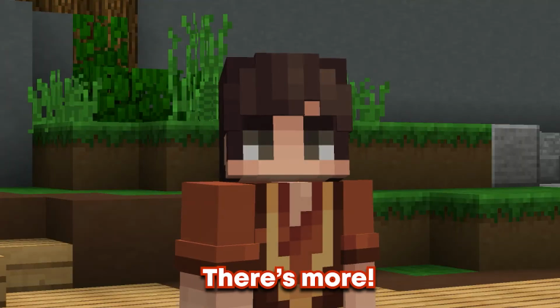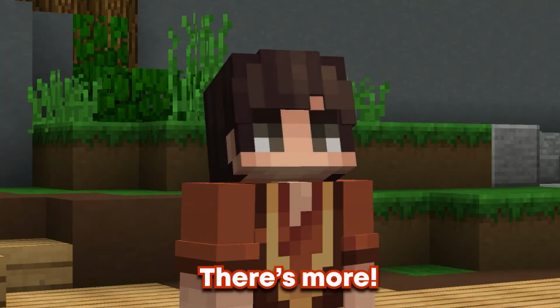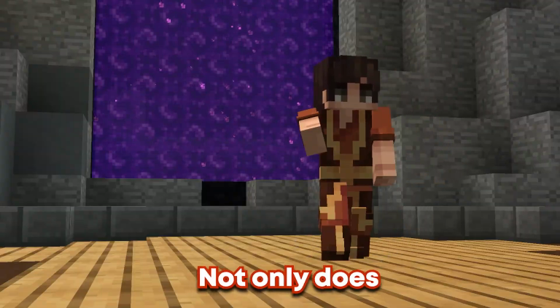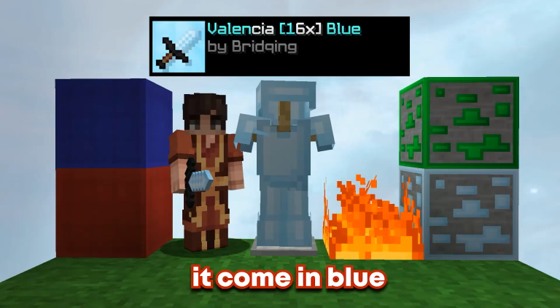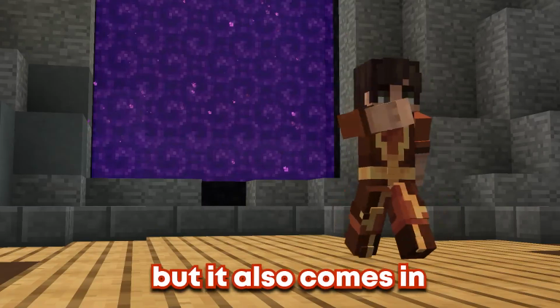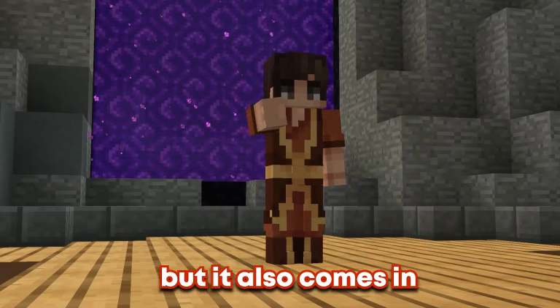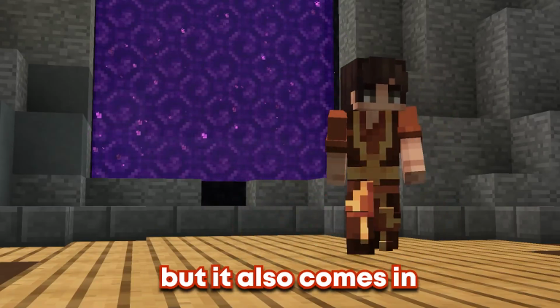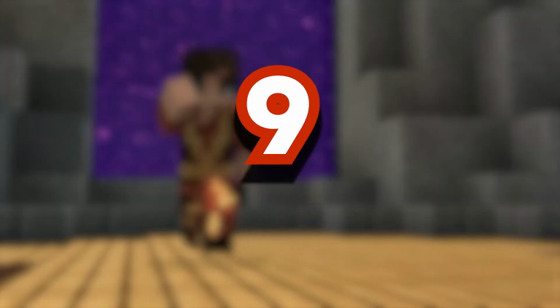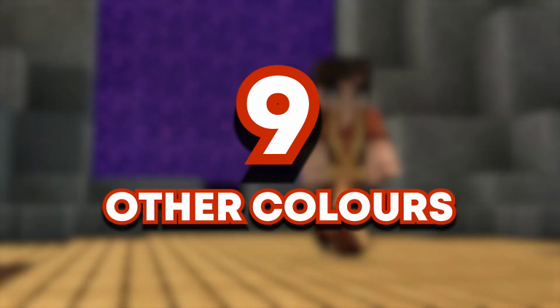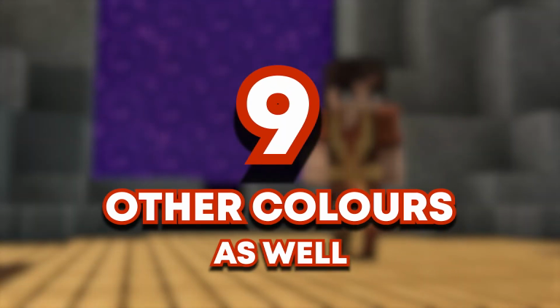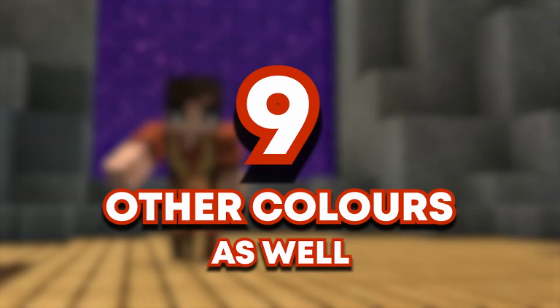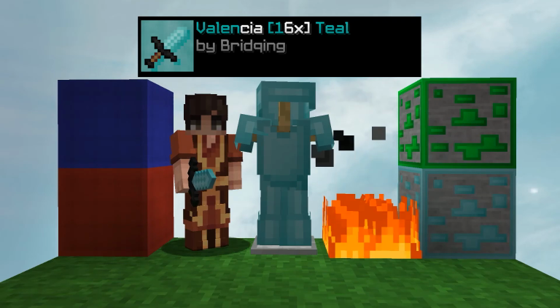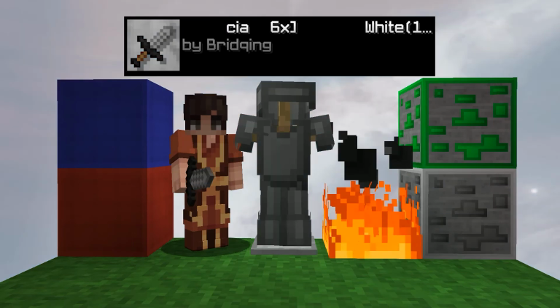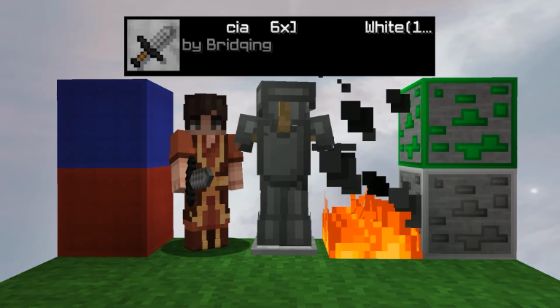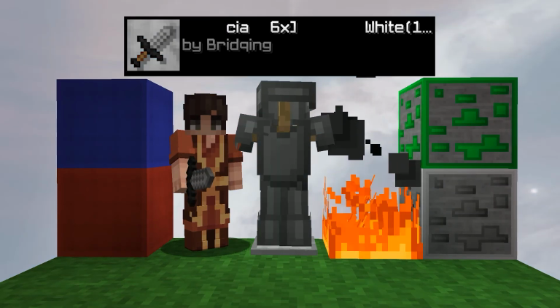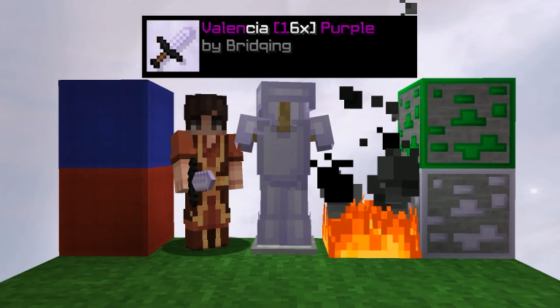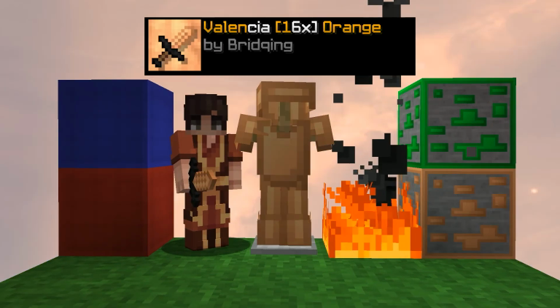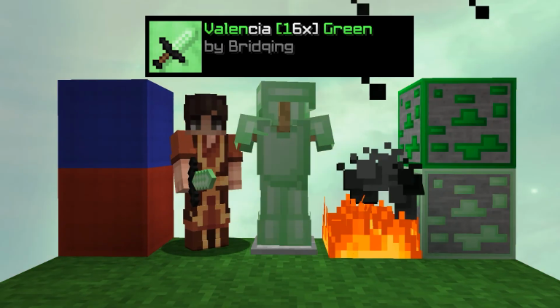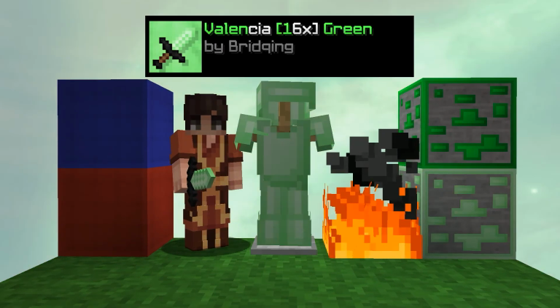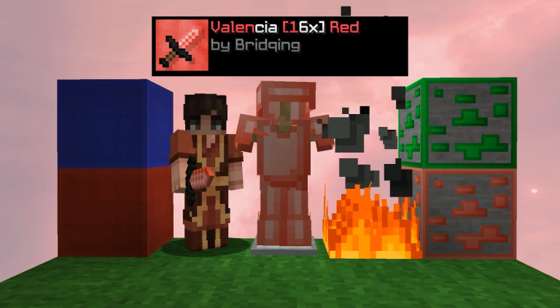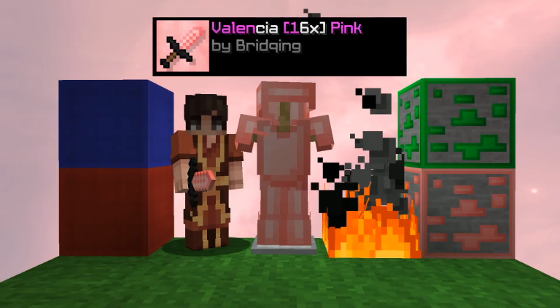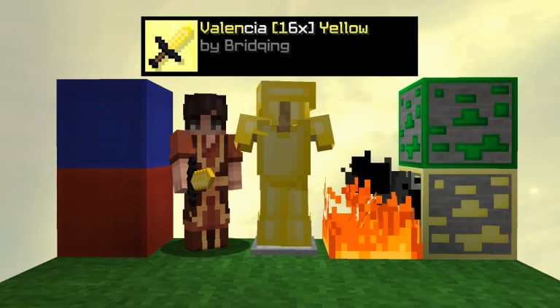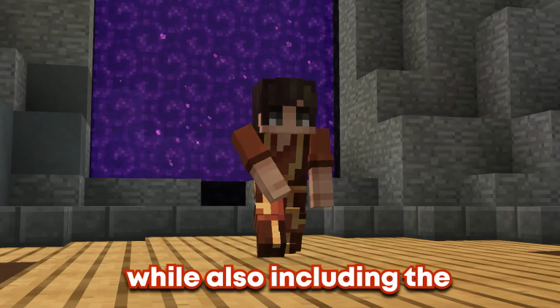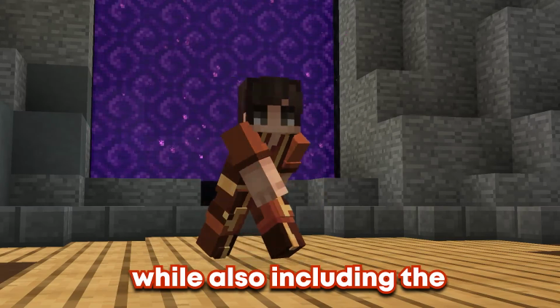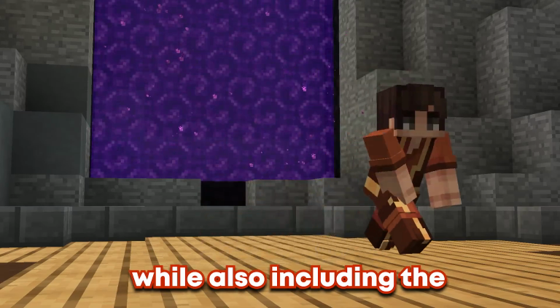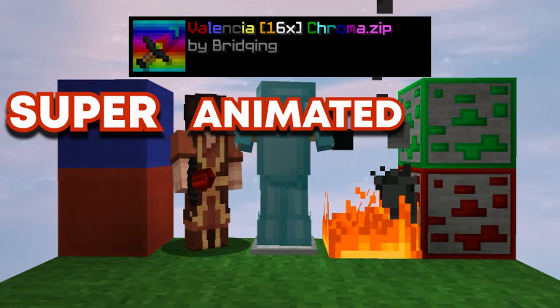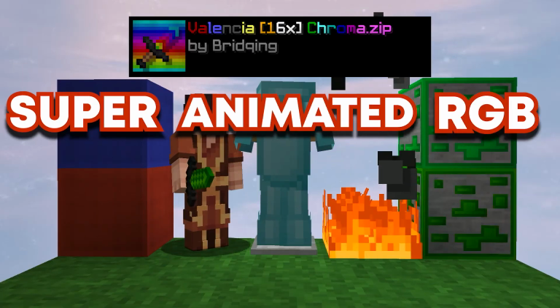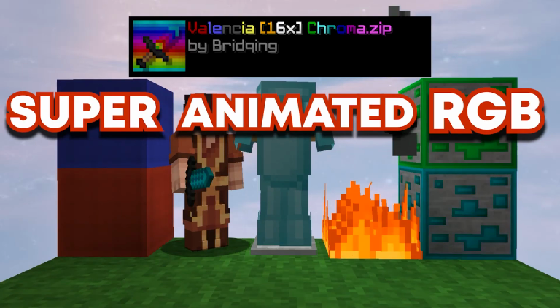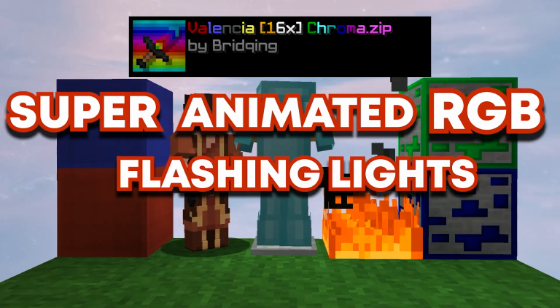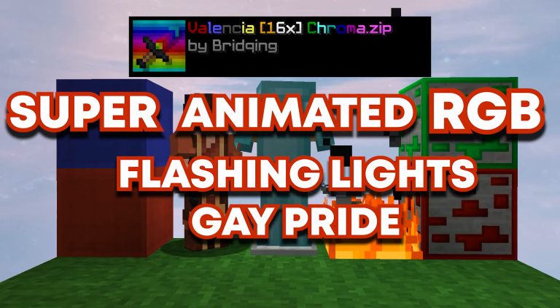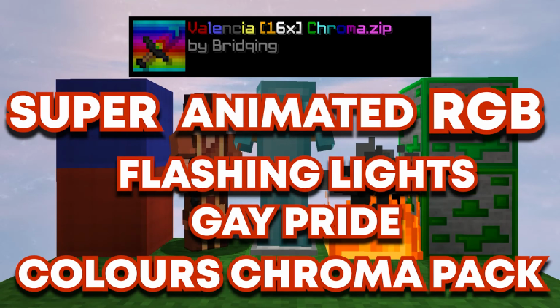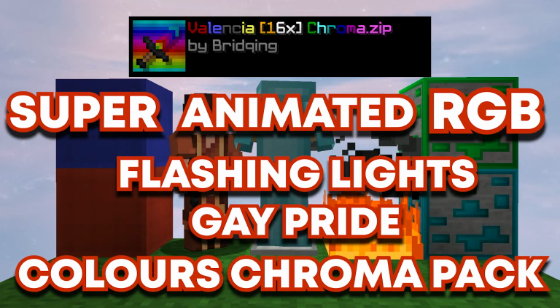But wait, there's more! Not only does it come in blue, but it also comes in nine other colors as well: teal, black plus white, purple, orange, green, red, pink, and yellow. While also including the super animated RGB flashing lights chroma pack.